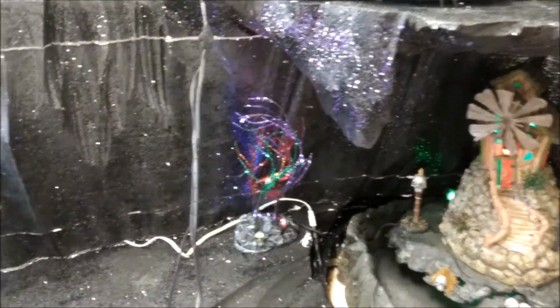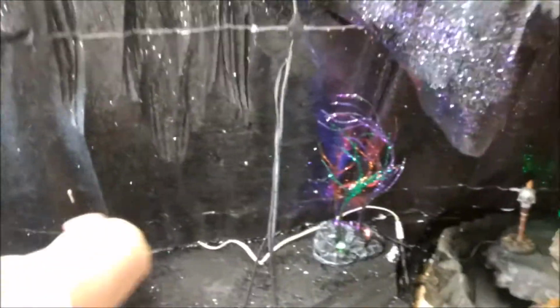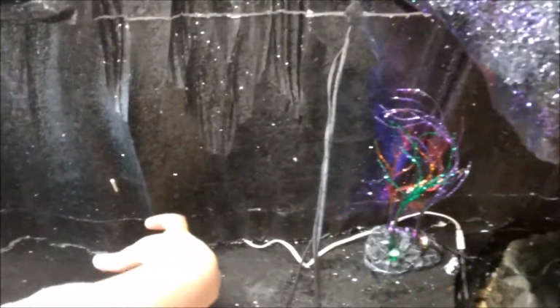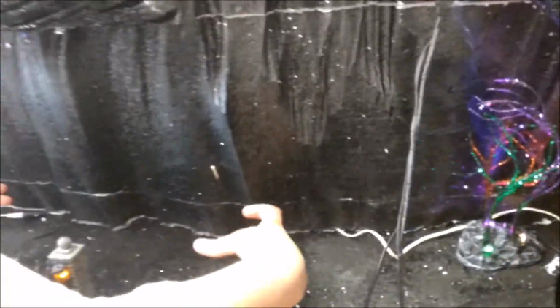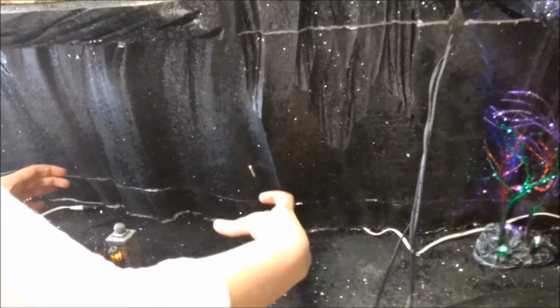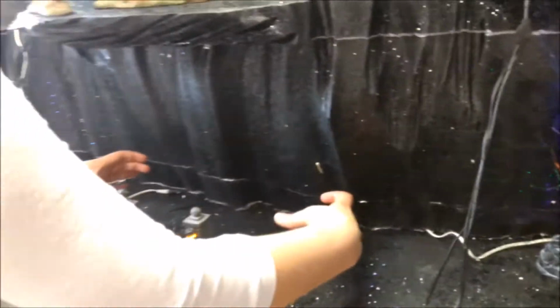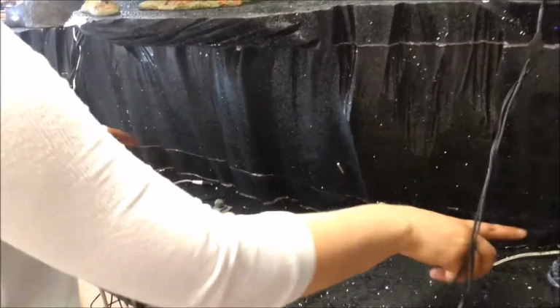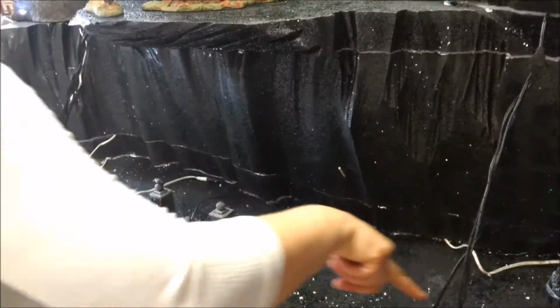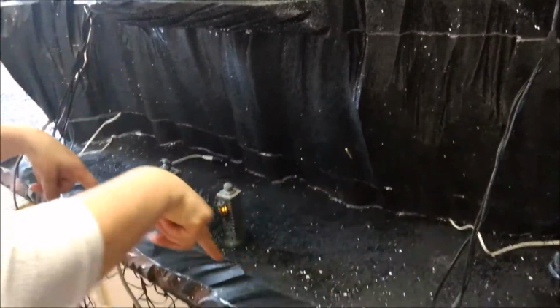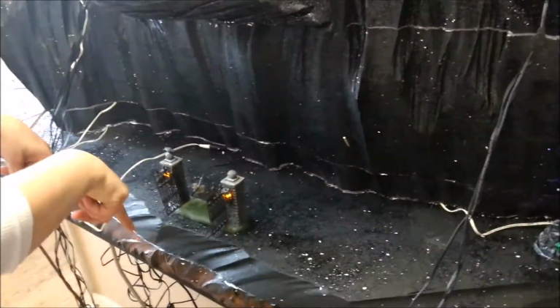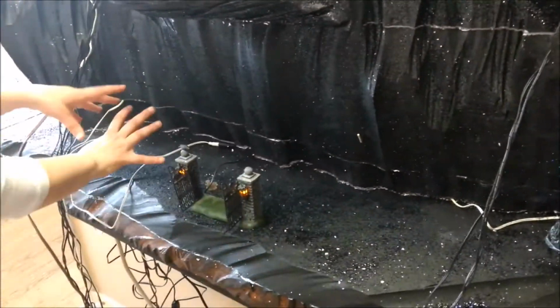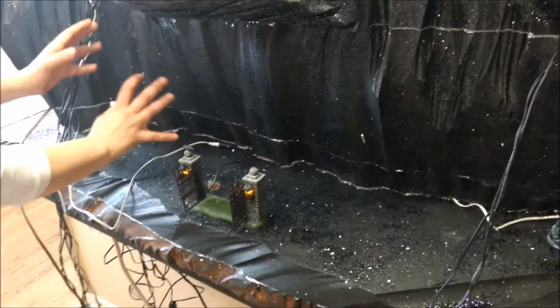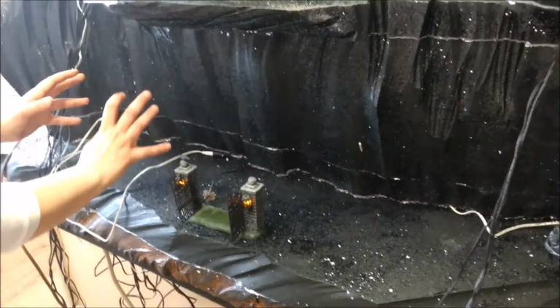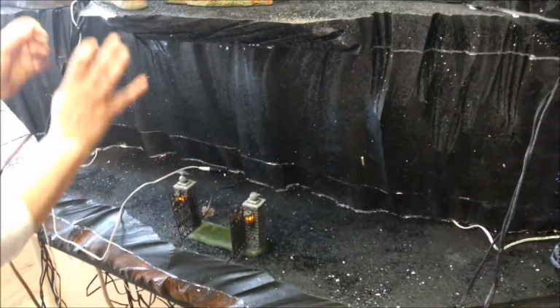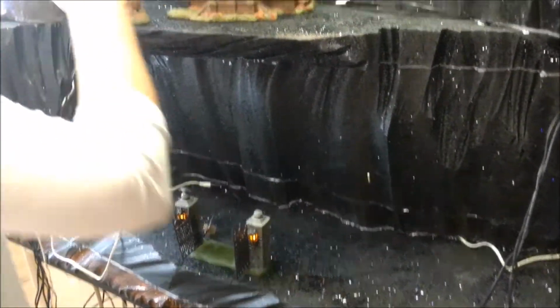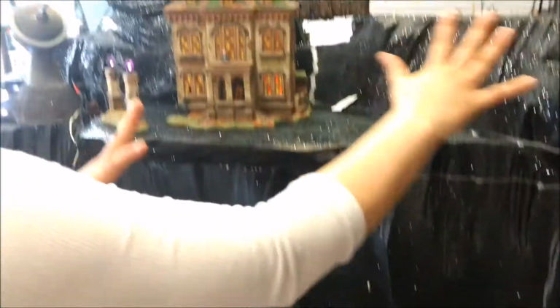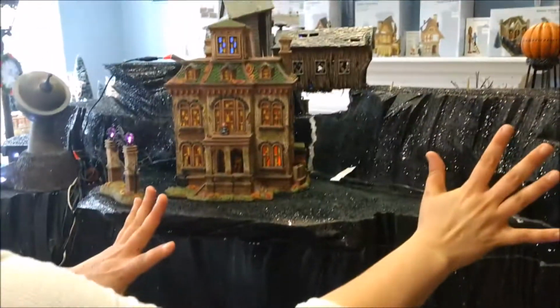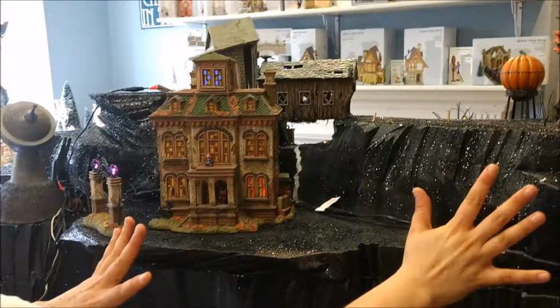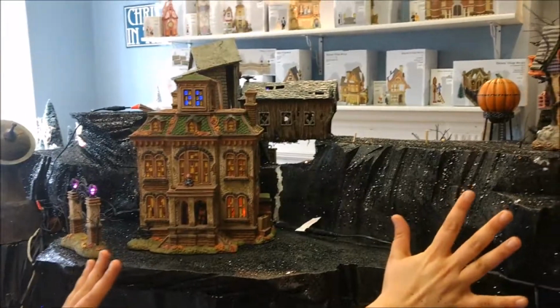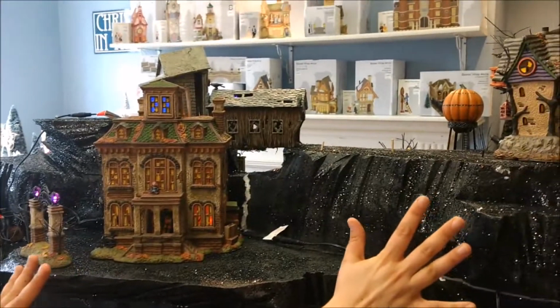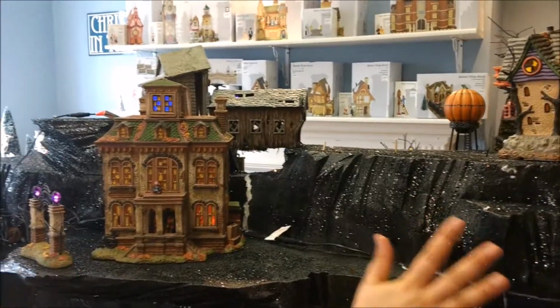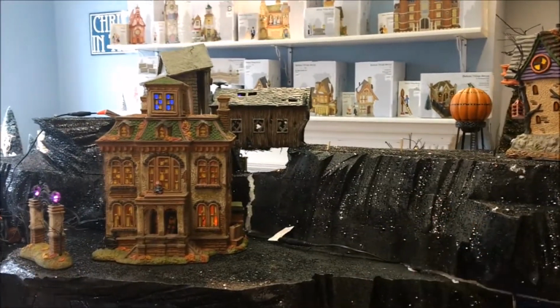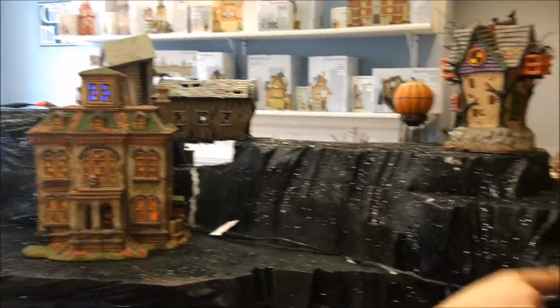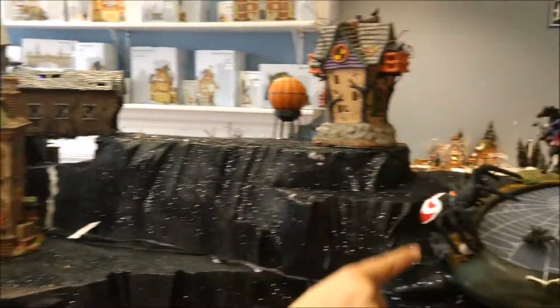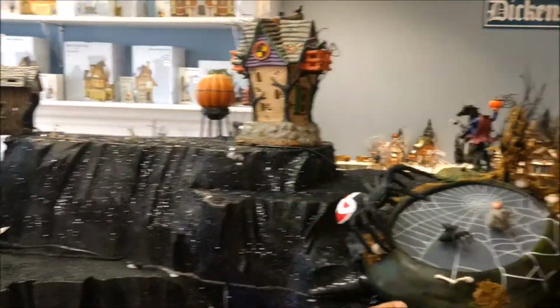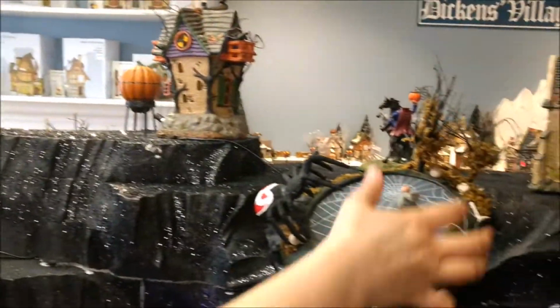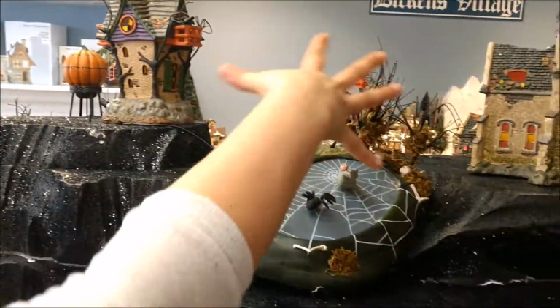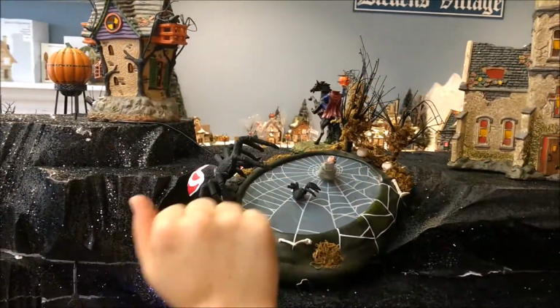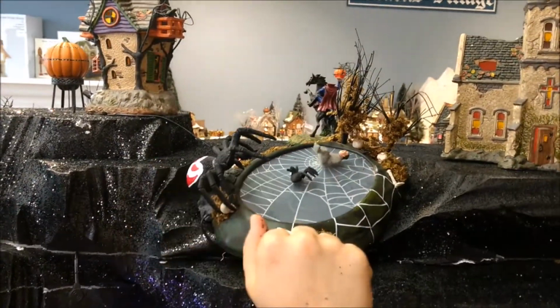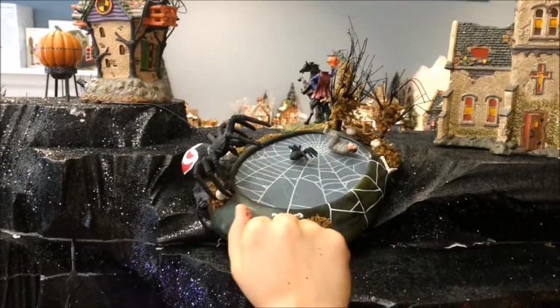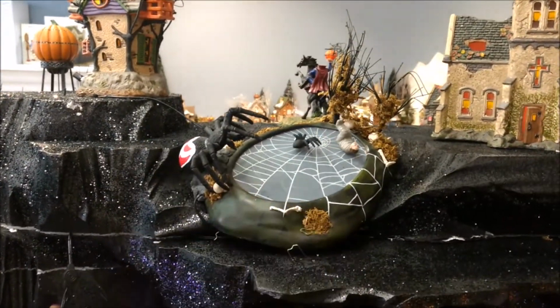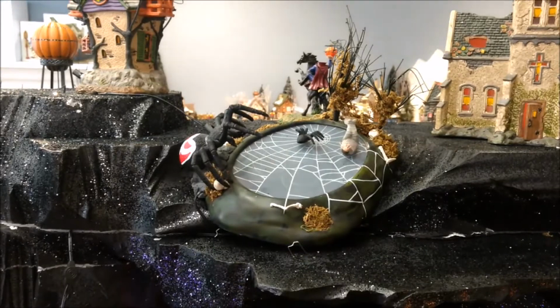The Addams Family that's going to come in the fall is going to go here with a fence around it and some lit pieces. The asylum is at the top. And I love this angle — I think this brings more attention to this piece so you can see it better.